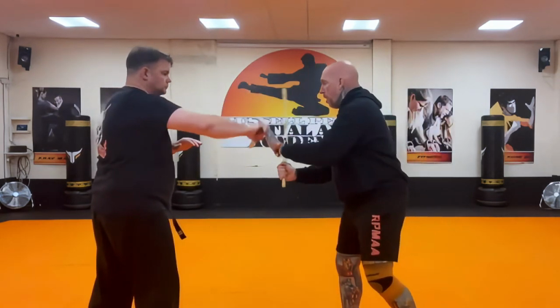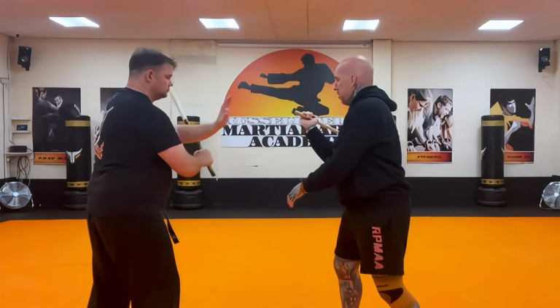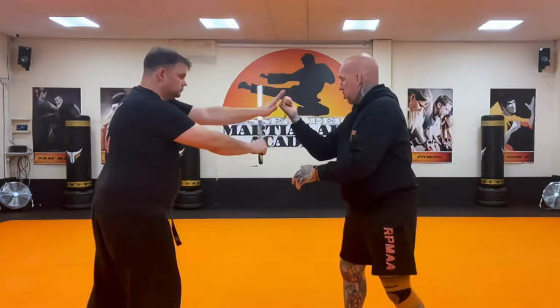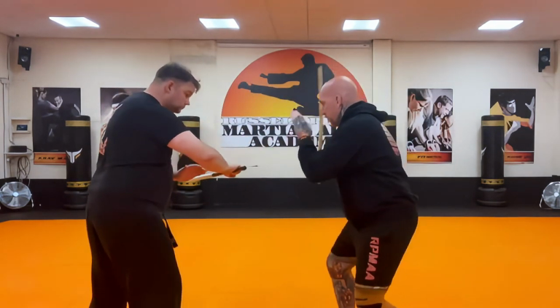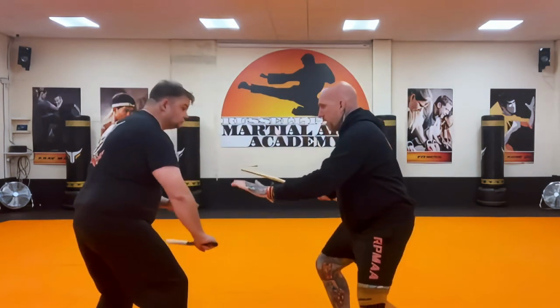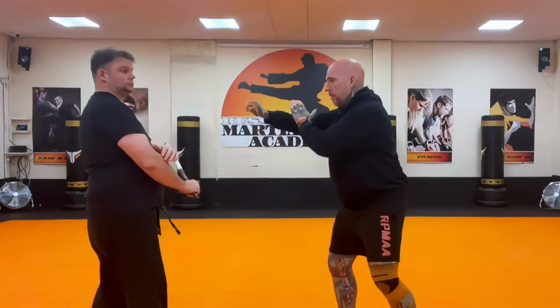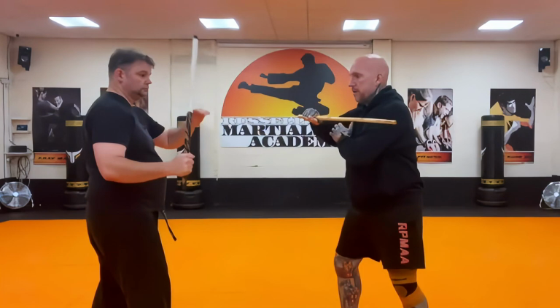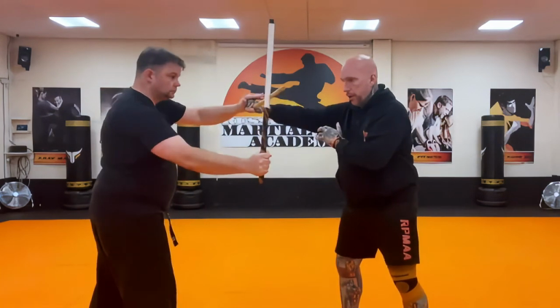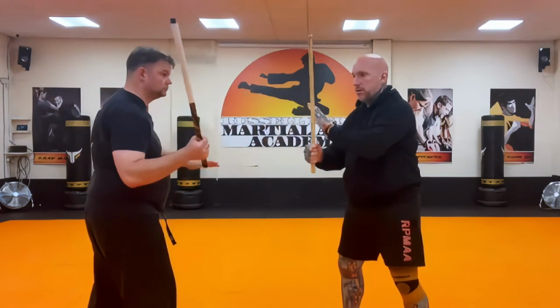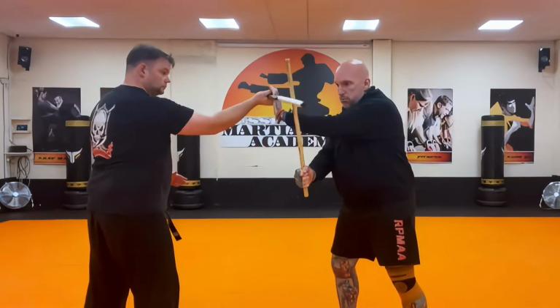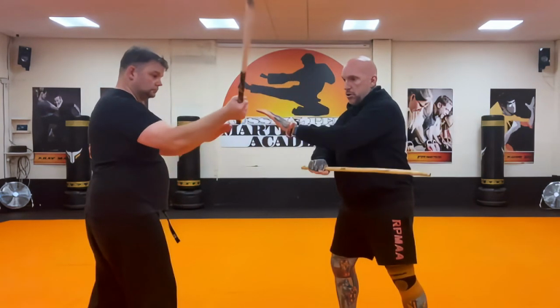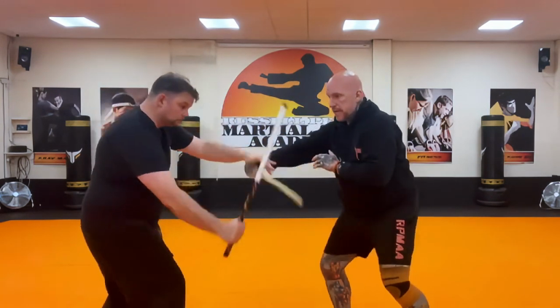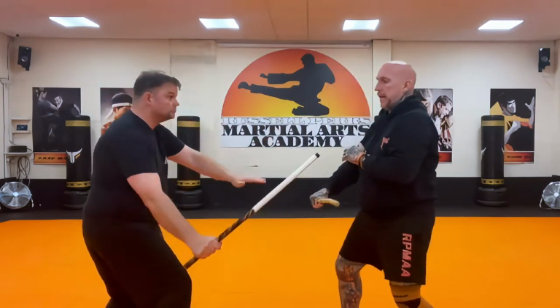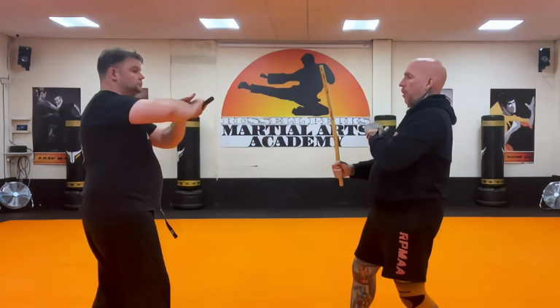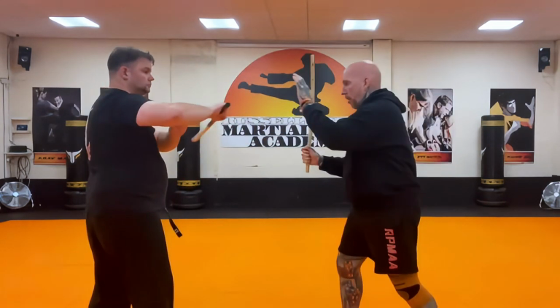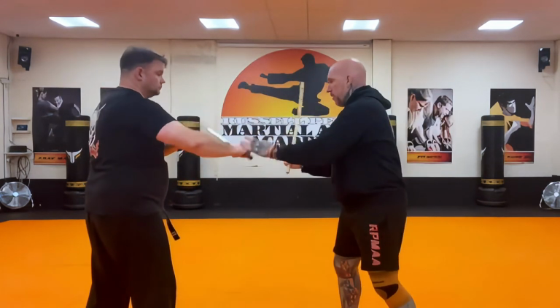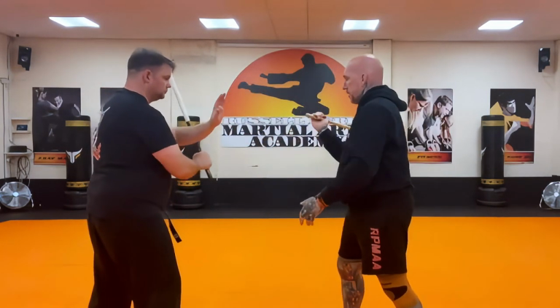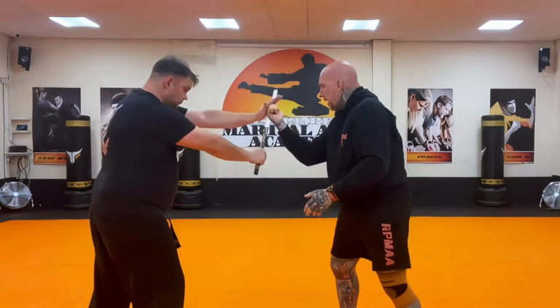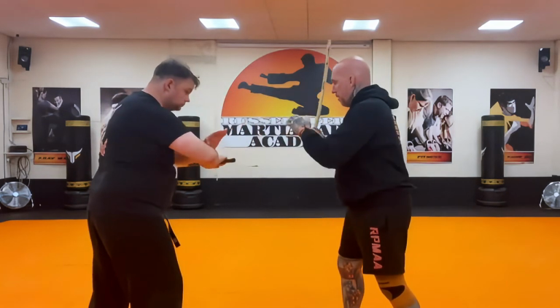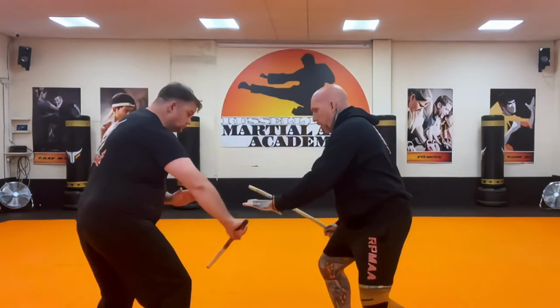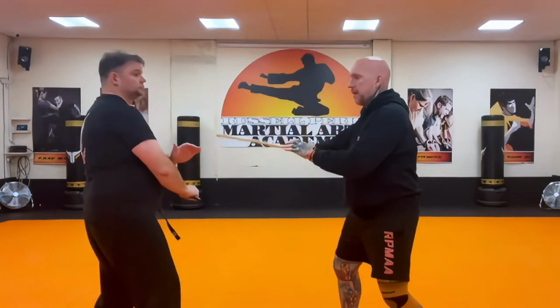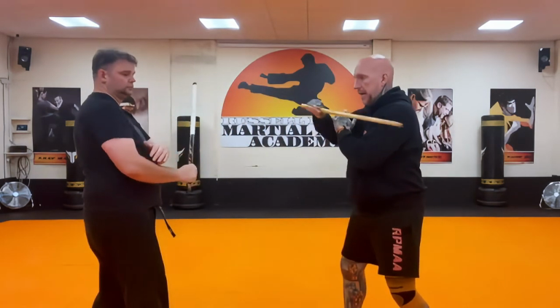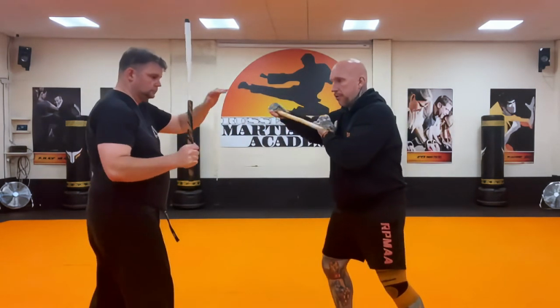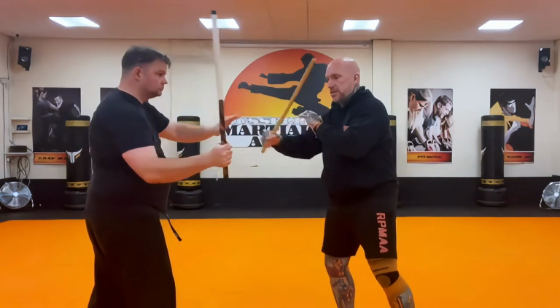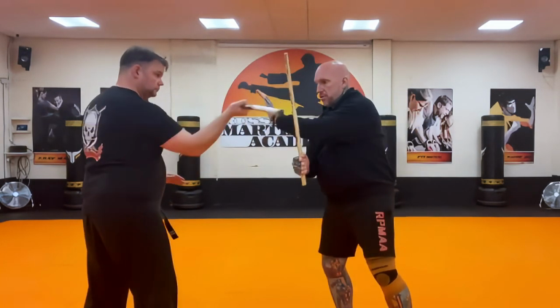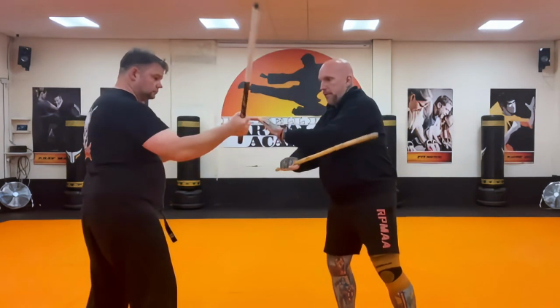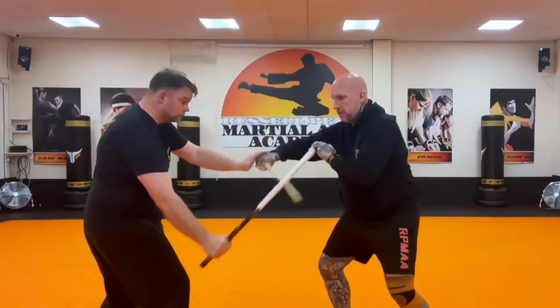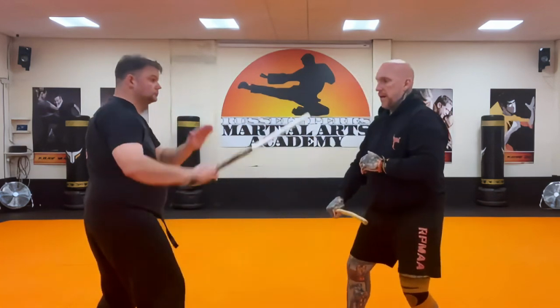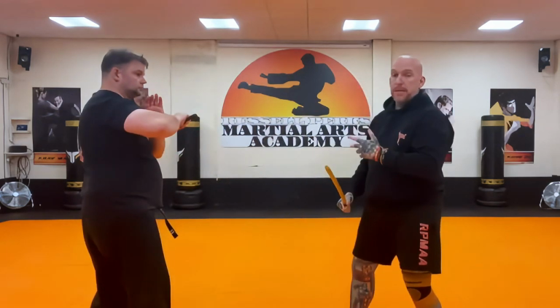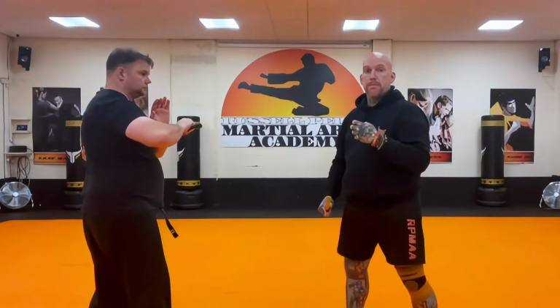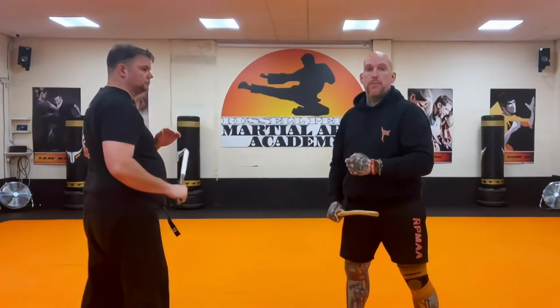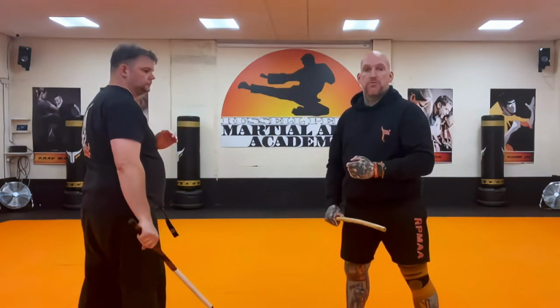So it's 1, 2, 3, and round. Technically, you are blocking, attacking, blocking, attacking — and that process just happens there. Remember, this is a medium range drill.